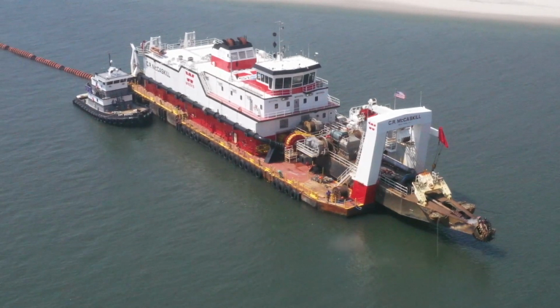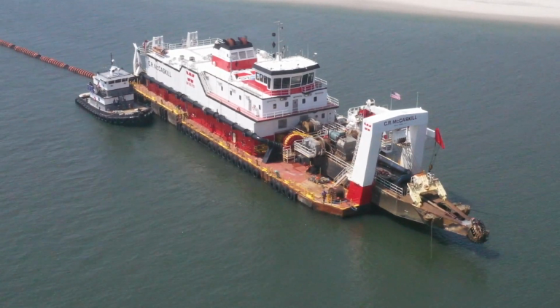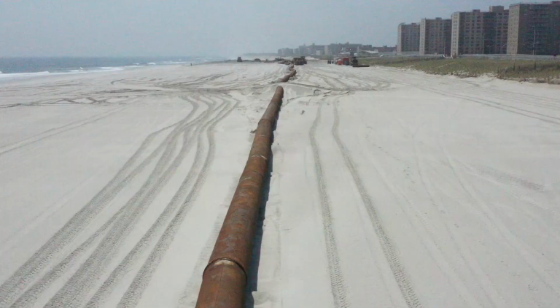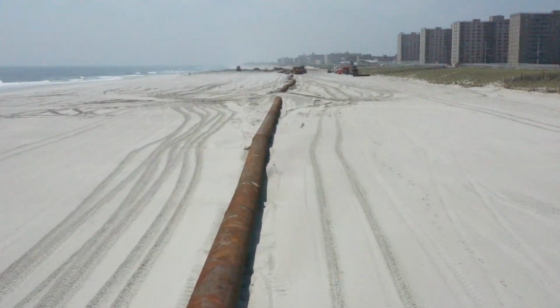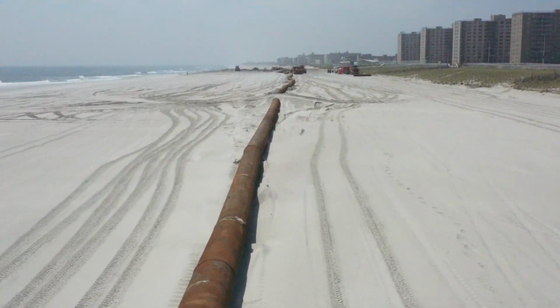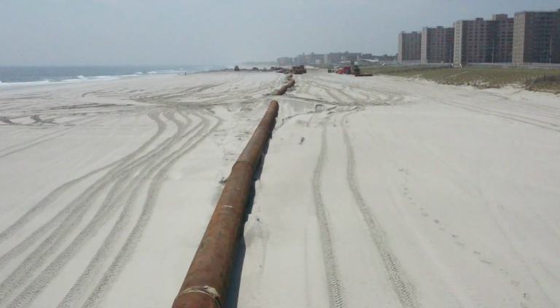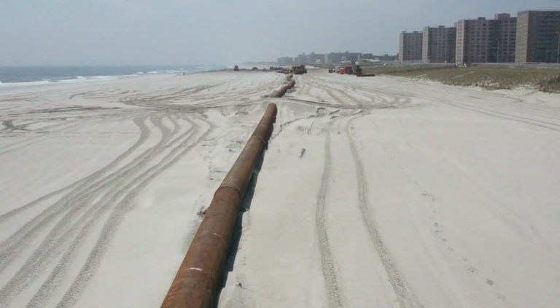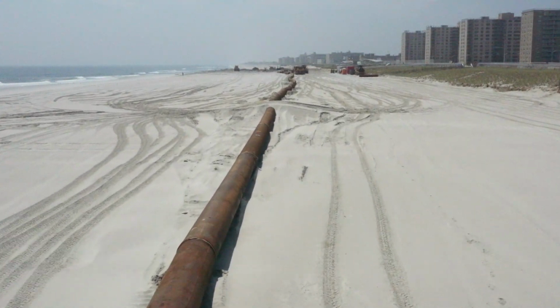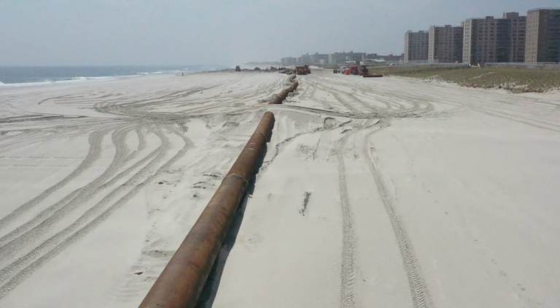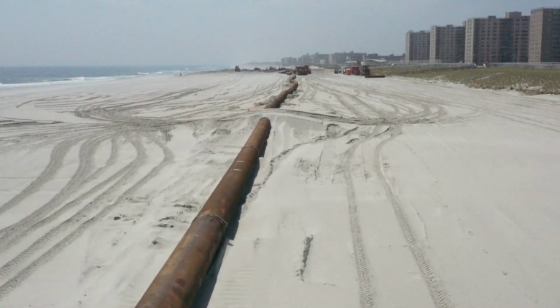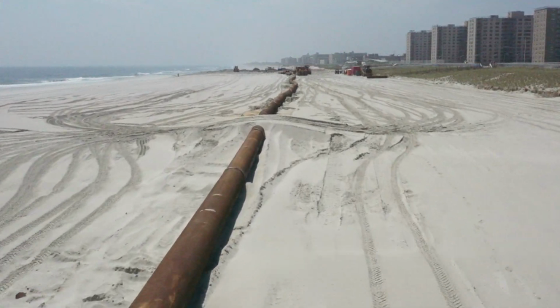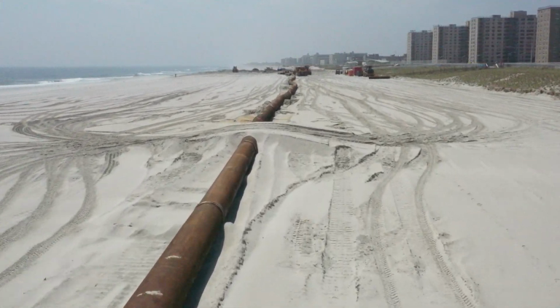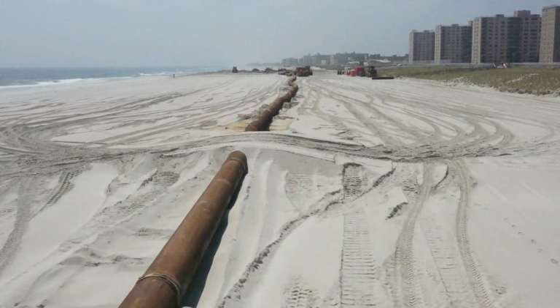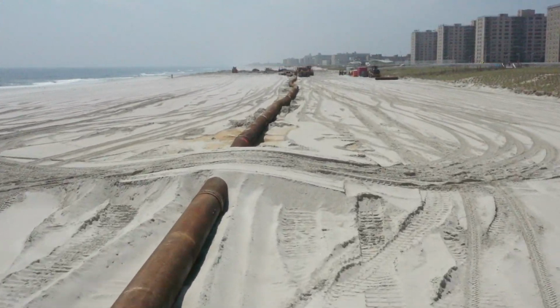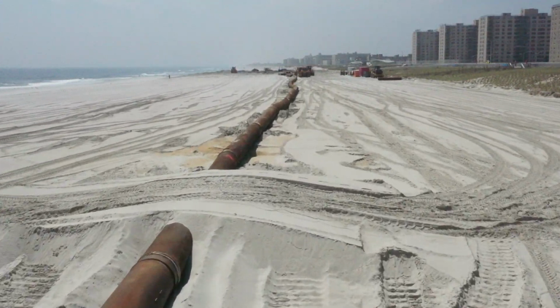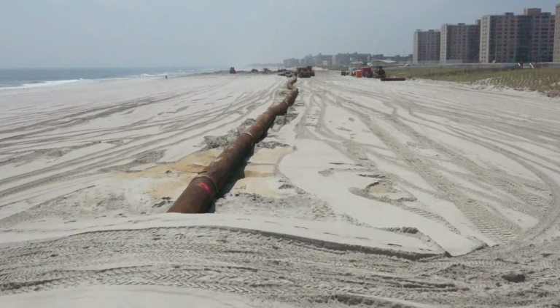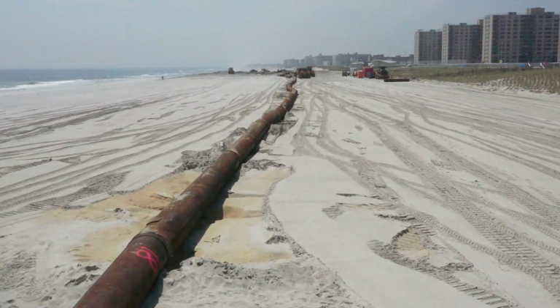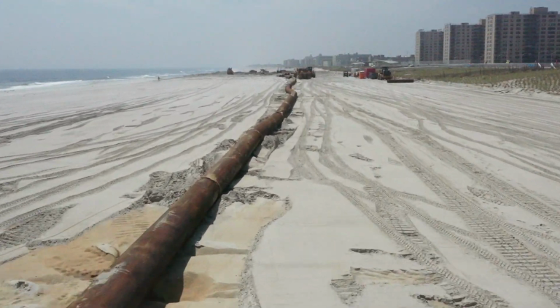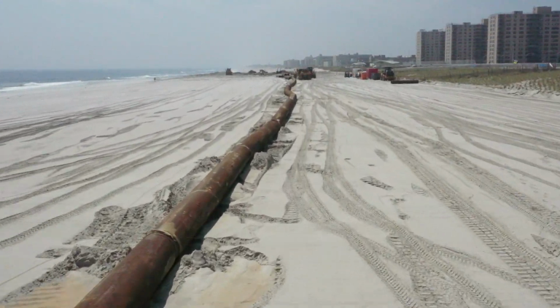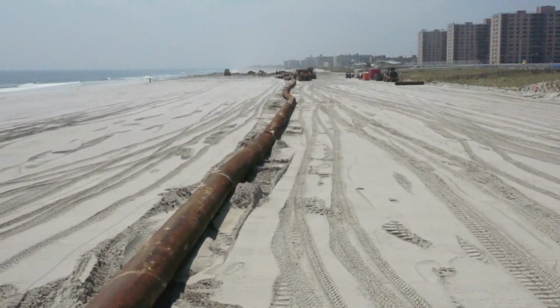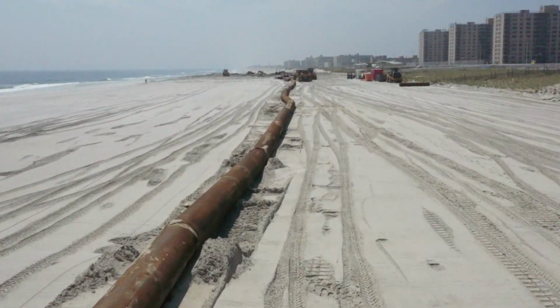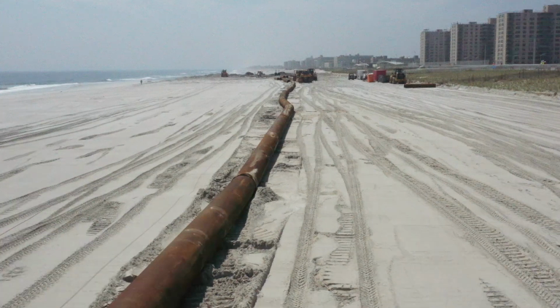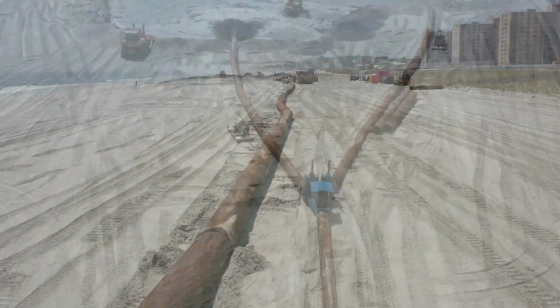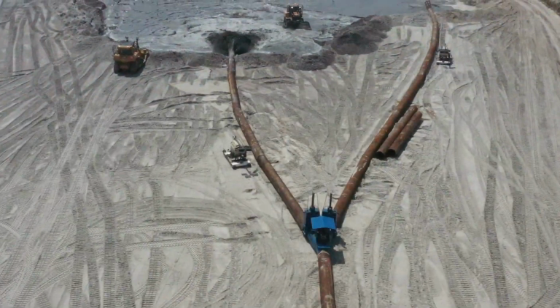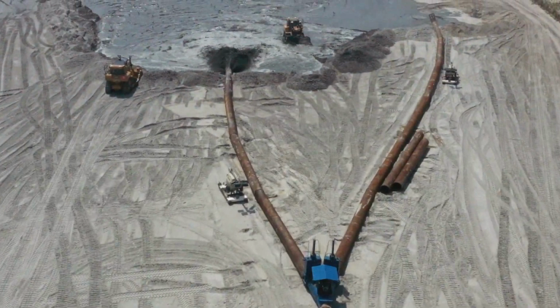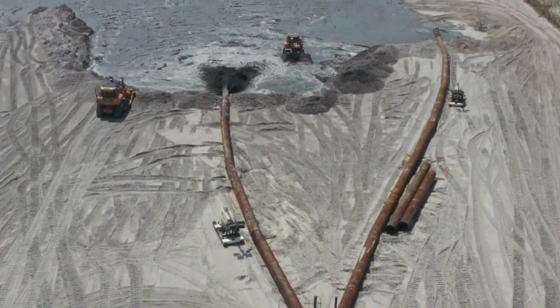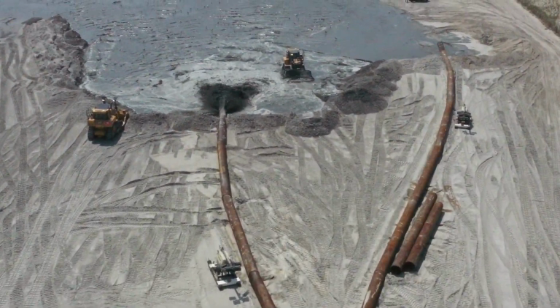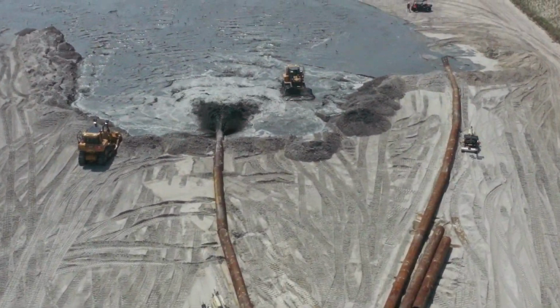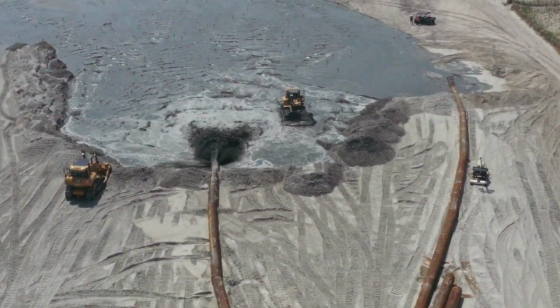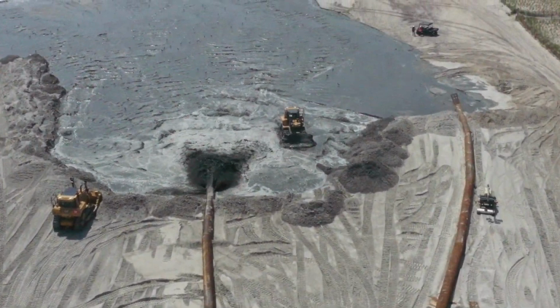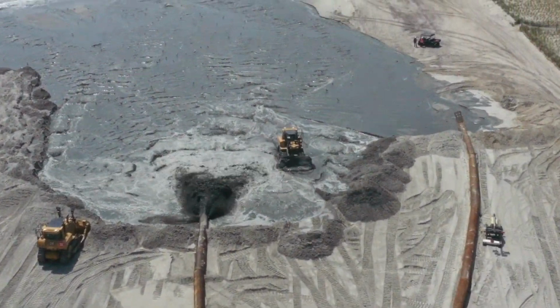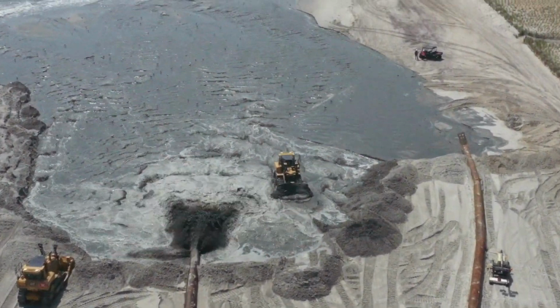That material gets dredged through the head of the pipe. It then proceeds down approximately four miles through a submerged line, ultimately to a shore pipeline, where it gets discharged onto the Far Rockaway Beach where we're placing the material.